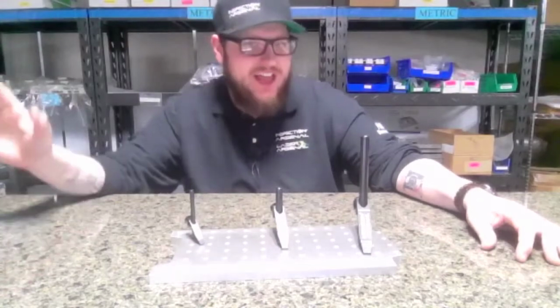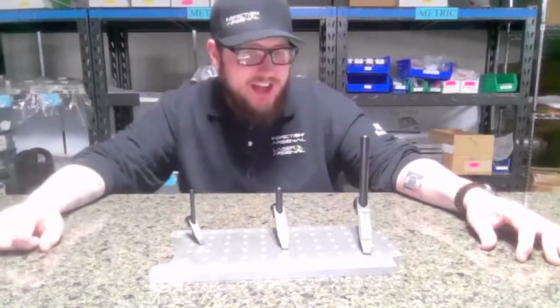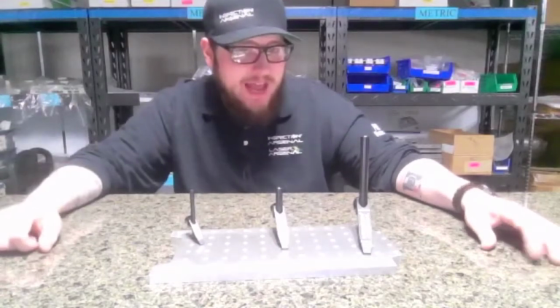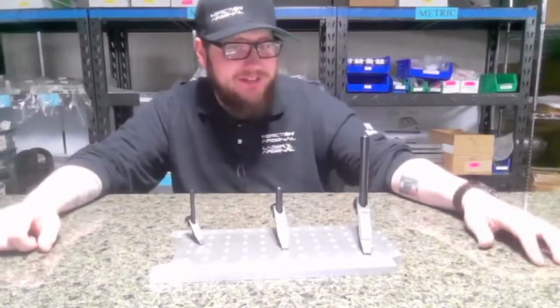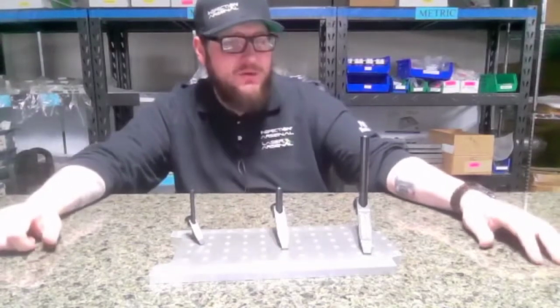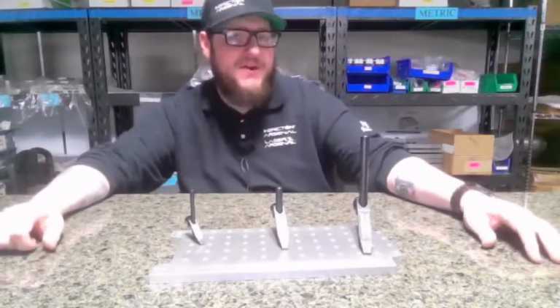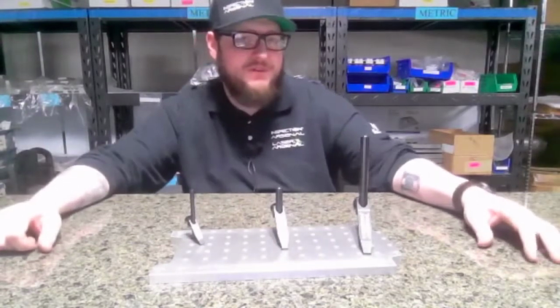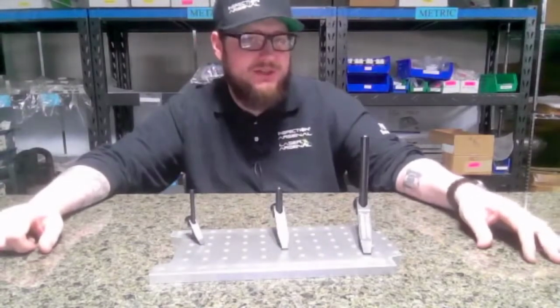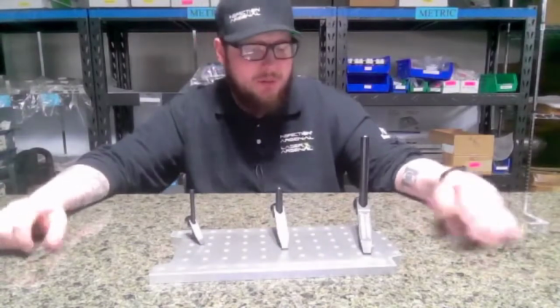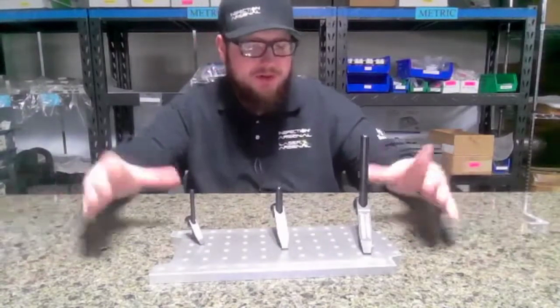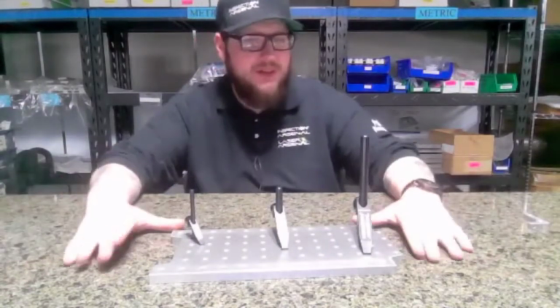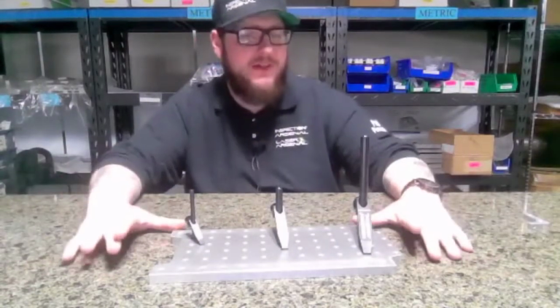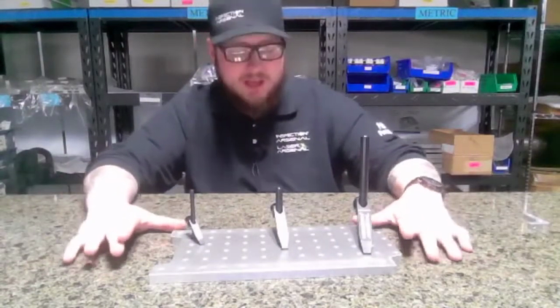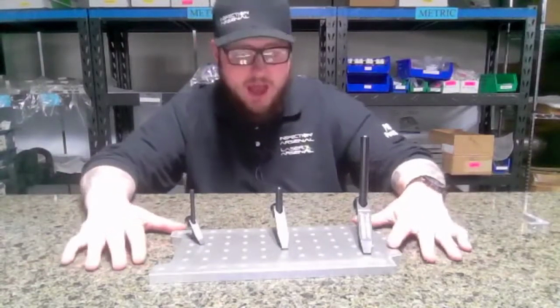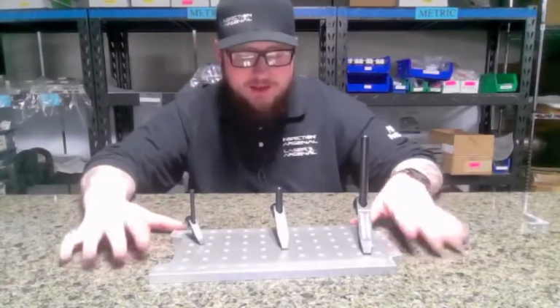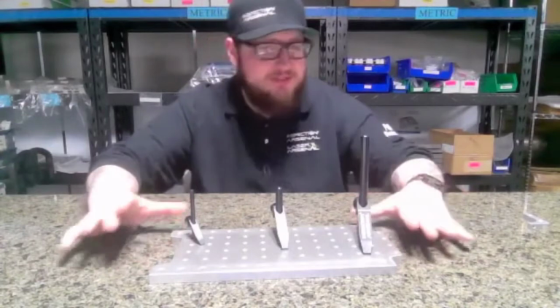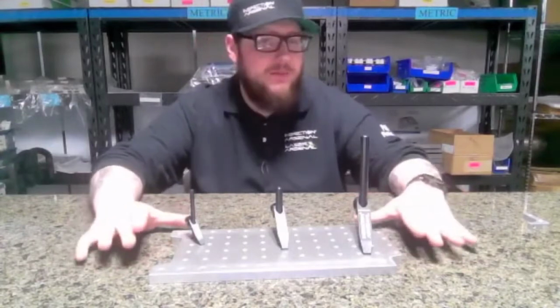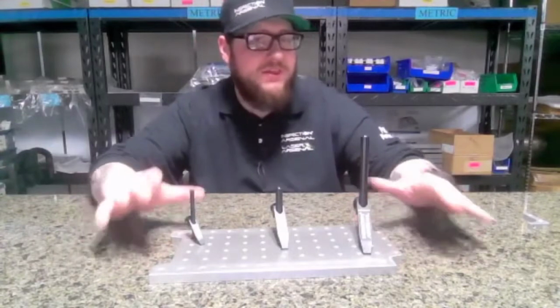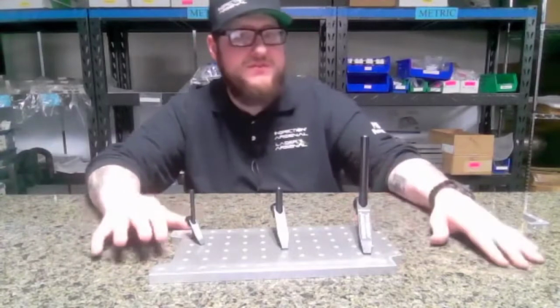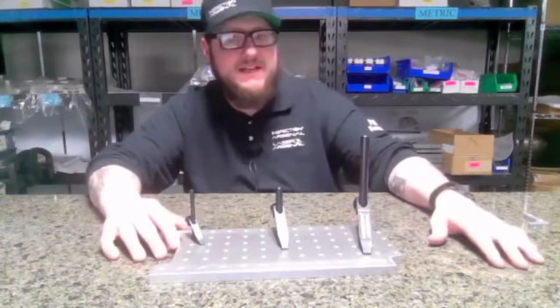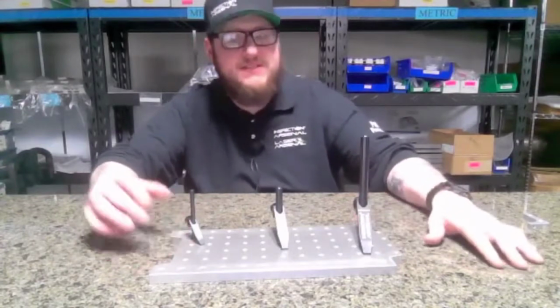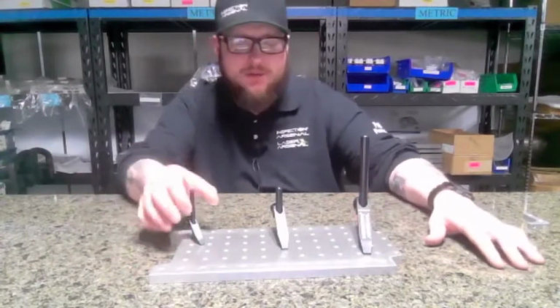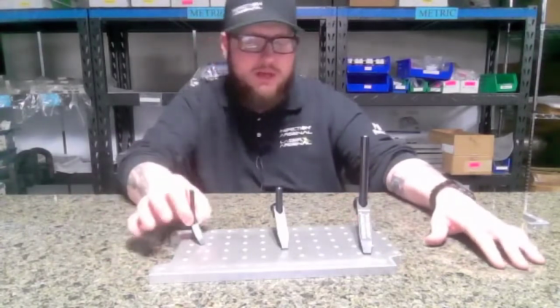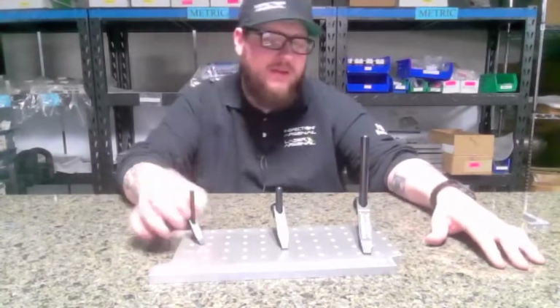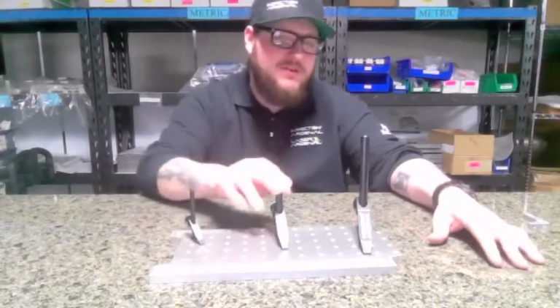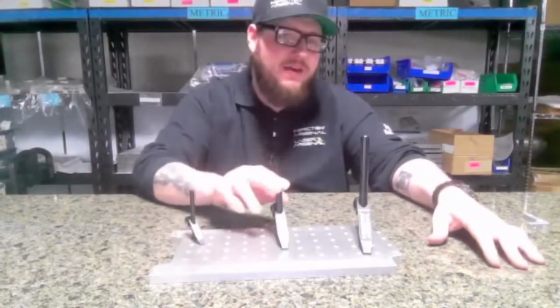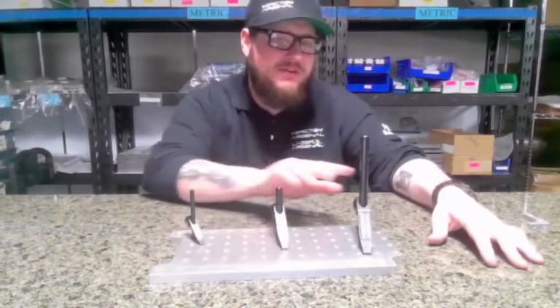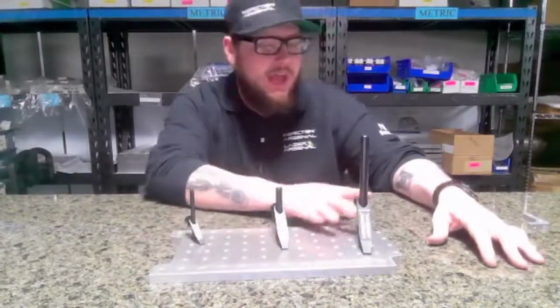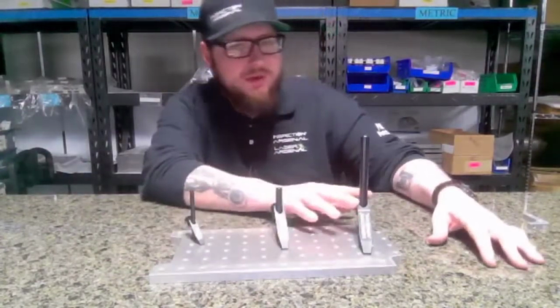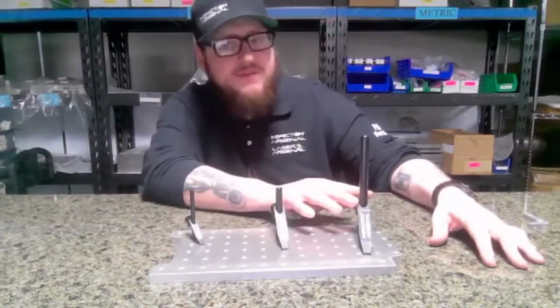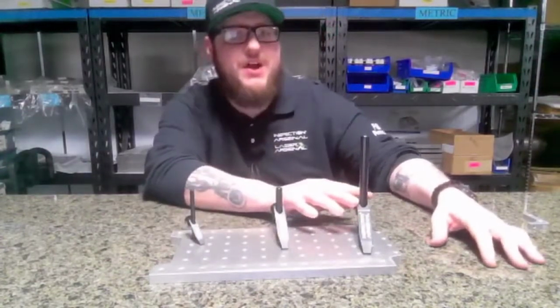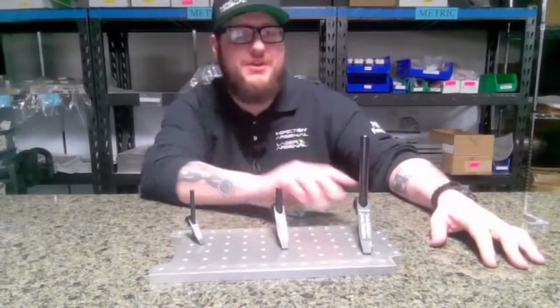Hey there, how you doing? Alan Delisle over here at Phyllis Precision. I wanted to show you our lever clamps today. These are available in three different sizes: a one and a half, a two and a half inch, and a three and a half inch option.